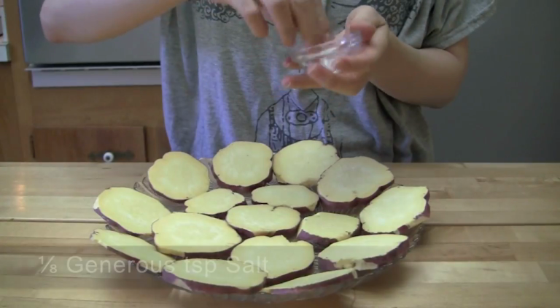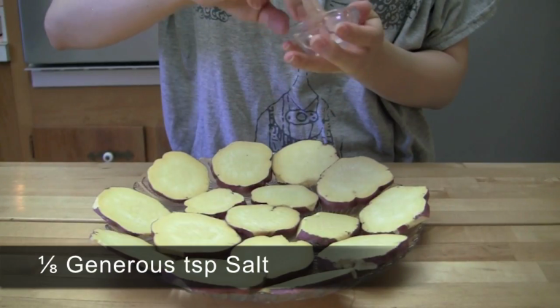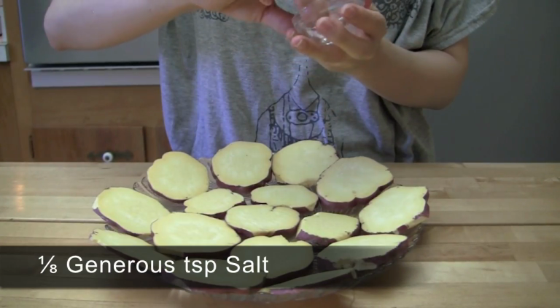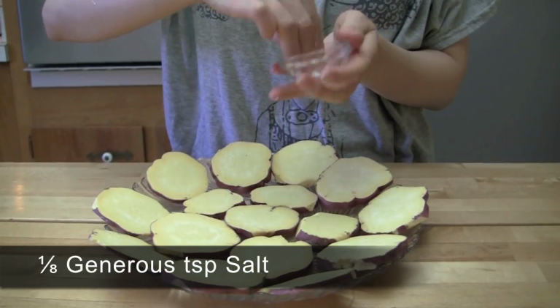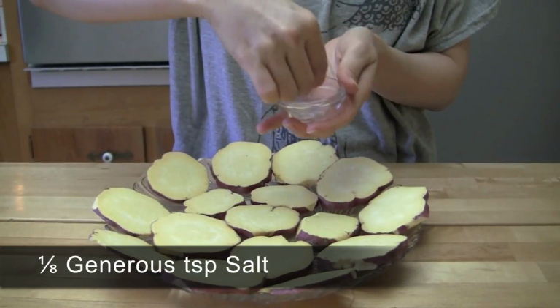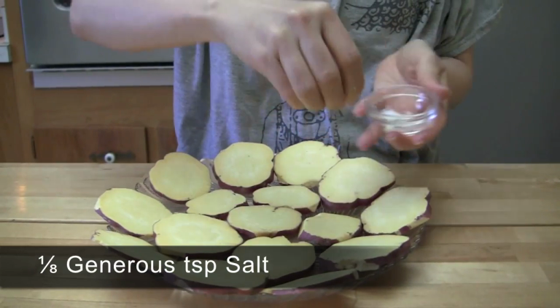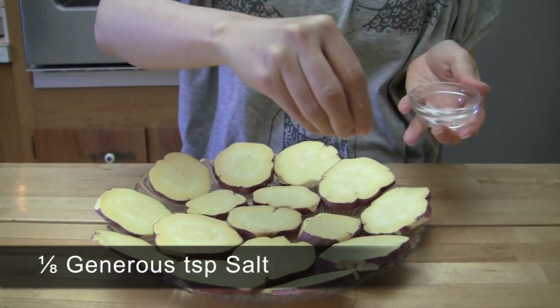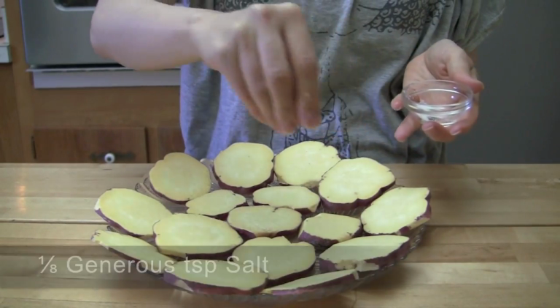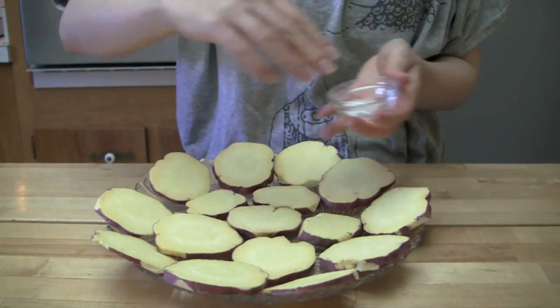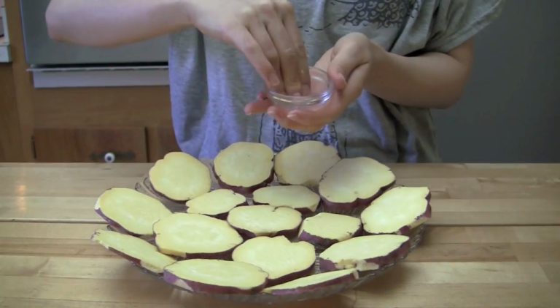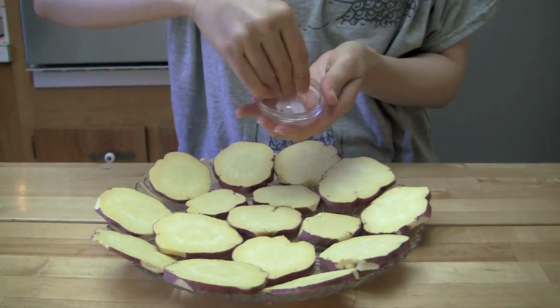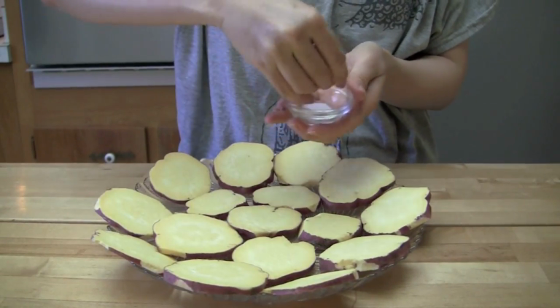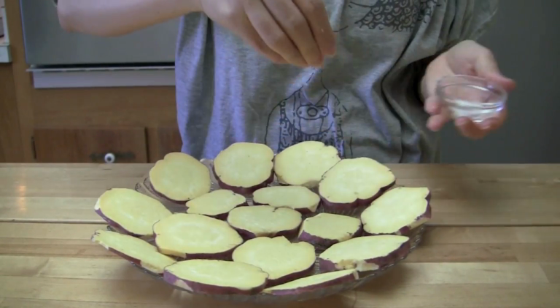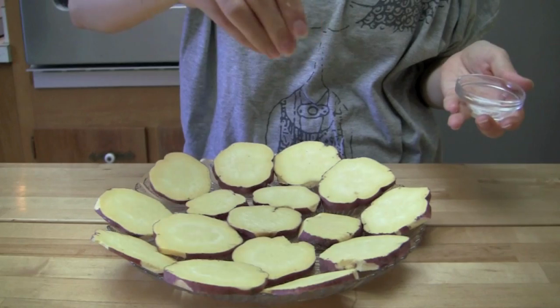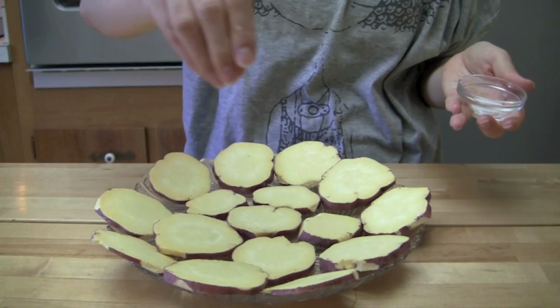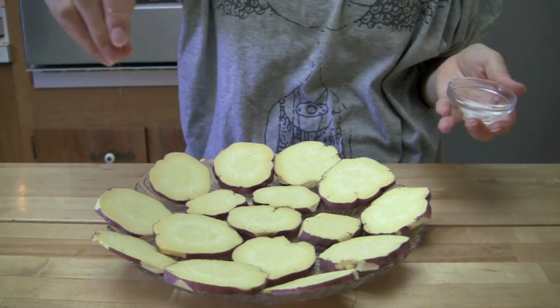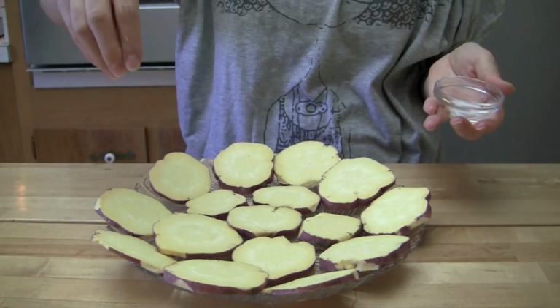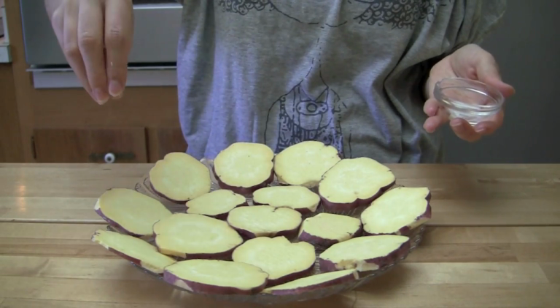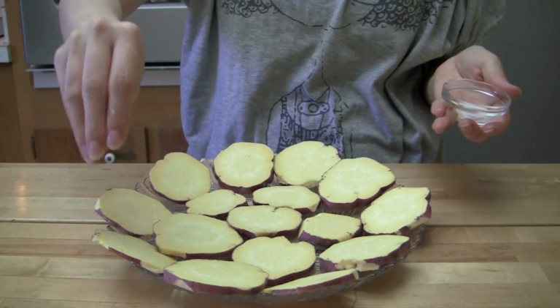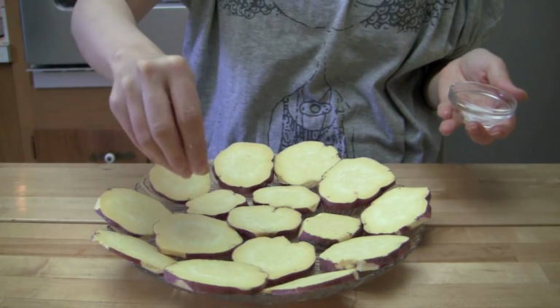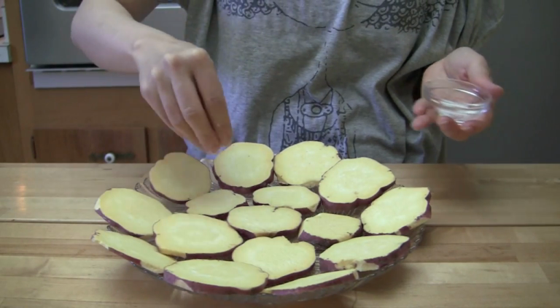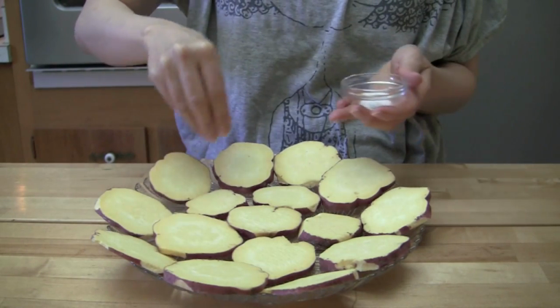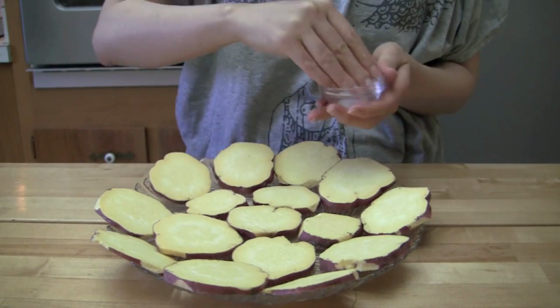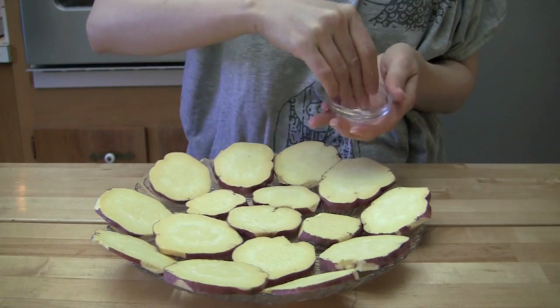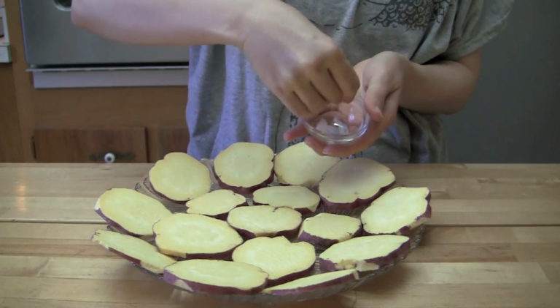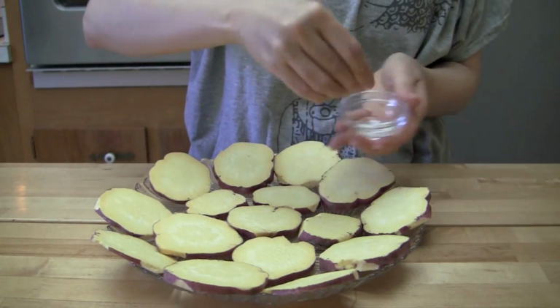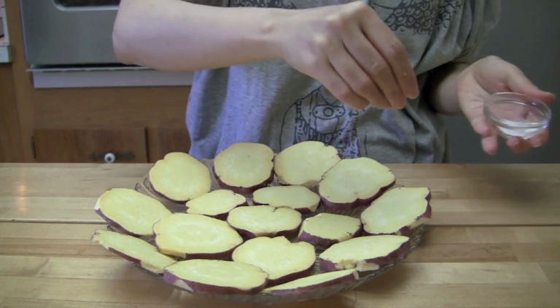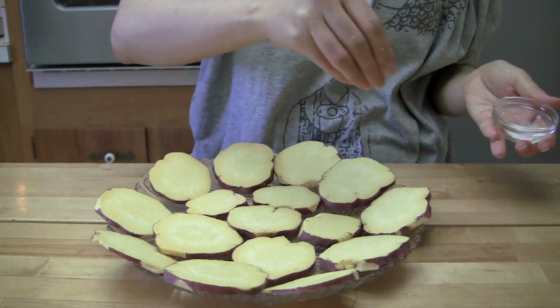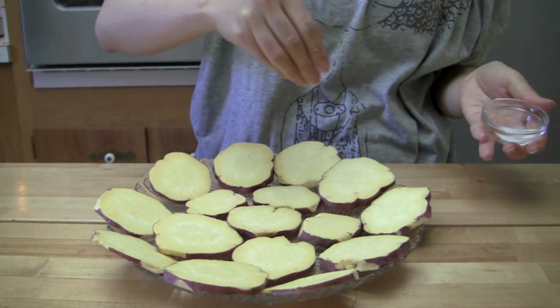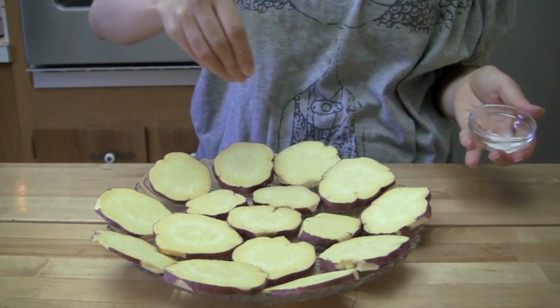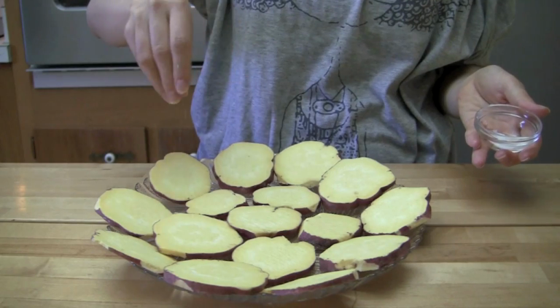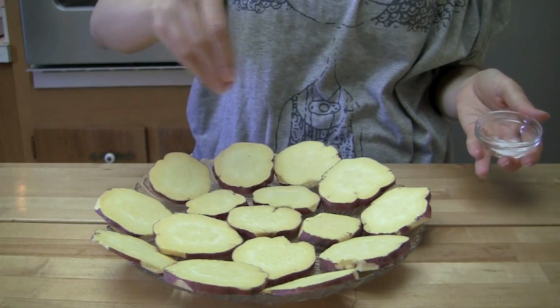Sprinkle some salt evenly on top of the sweet potato slices. Set them aside while you are preparing the batter. This will help boost the sweetness of the sweet potato later.